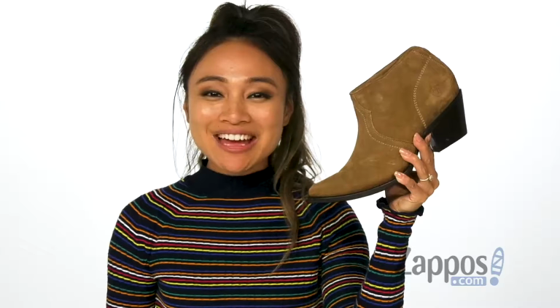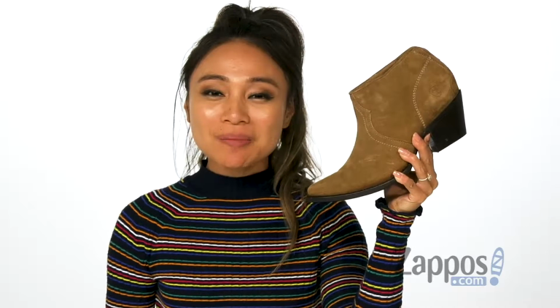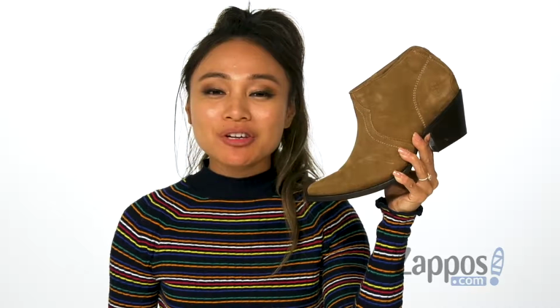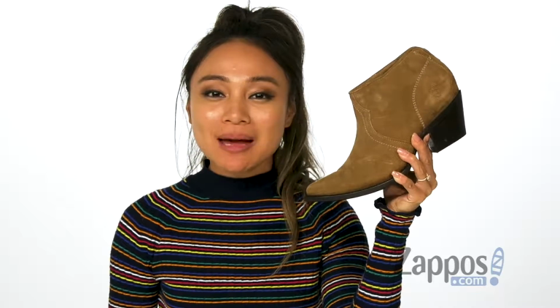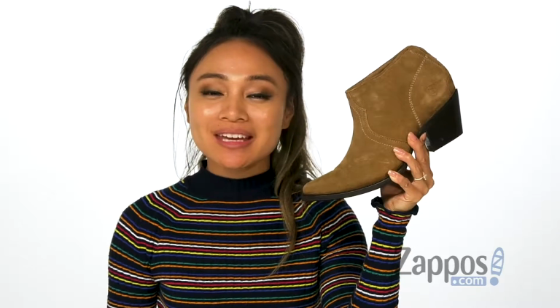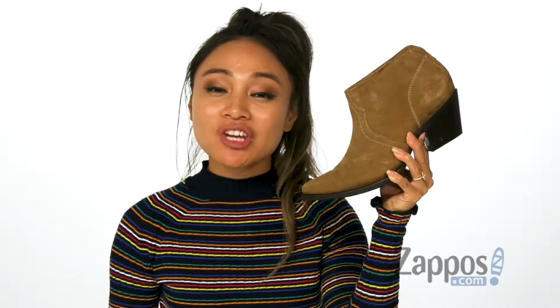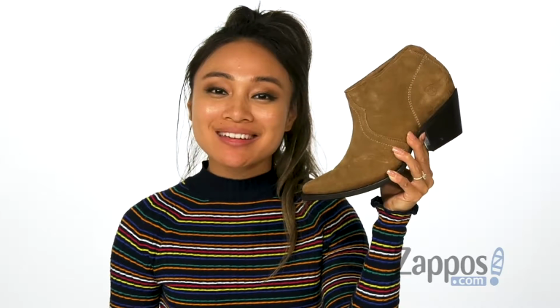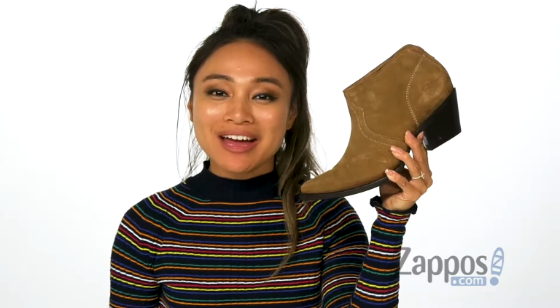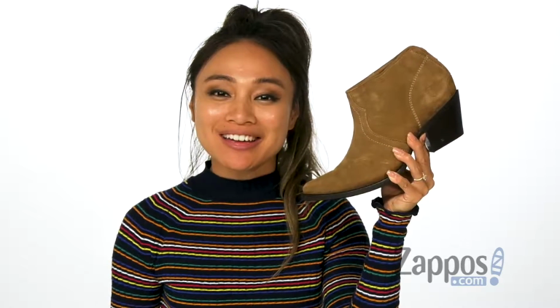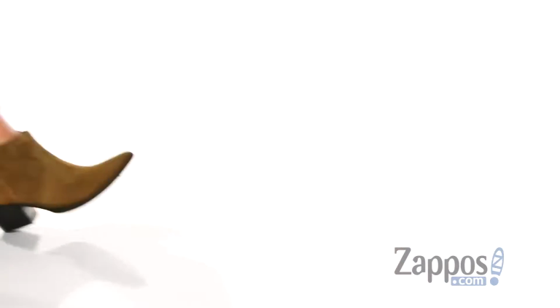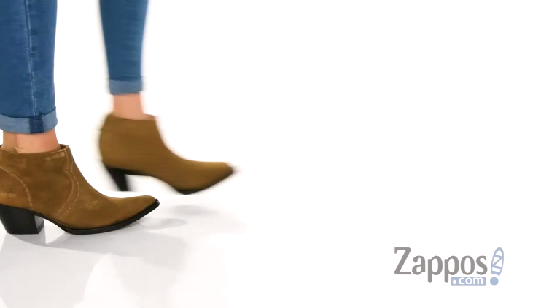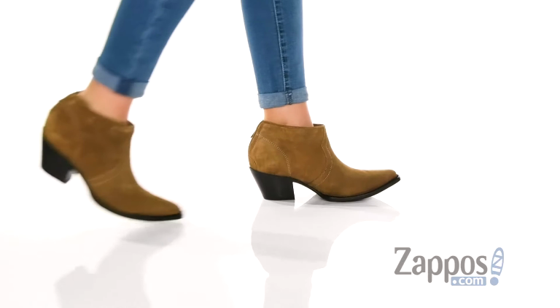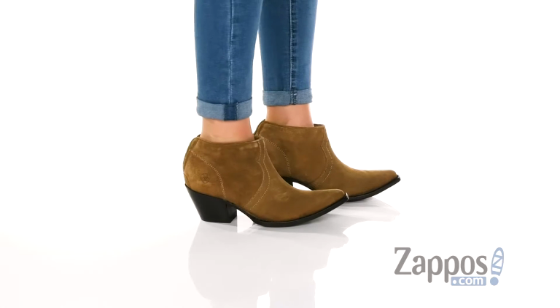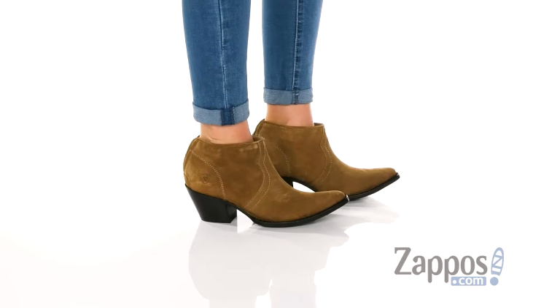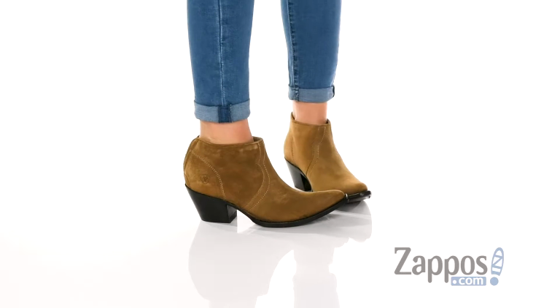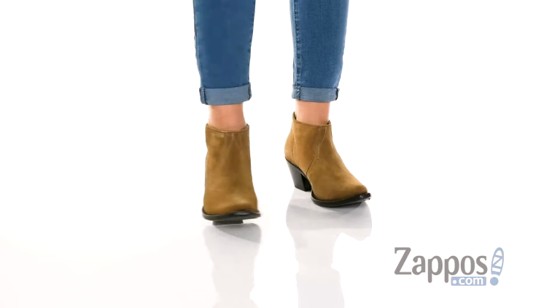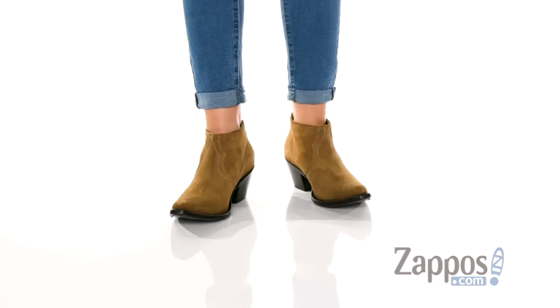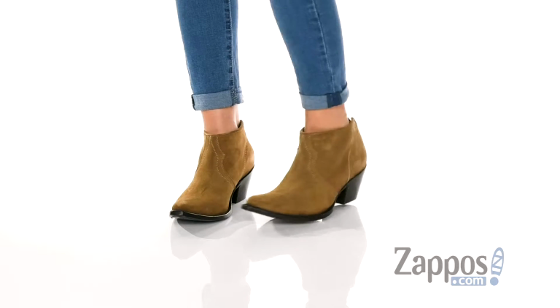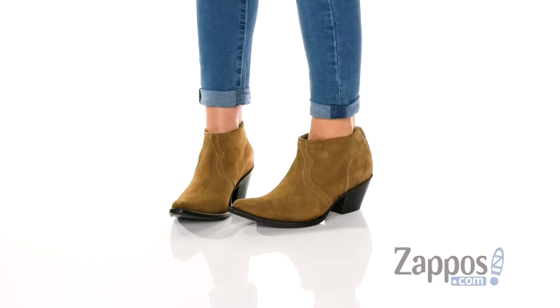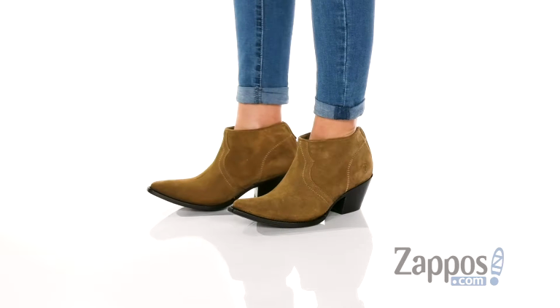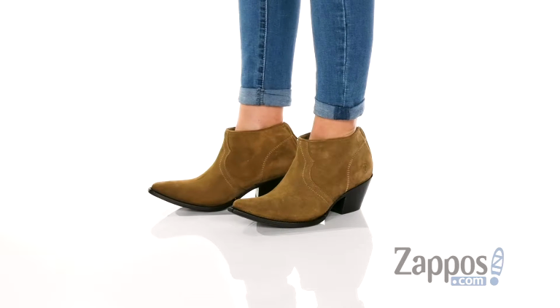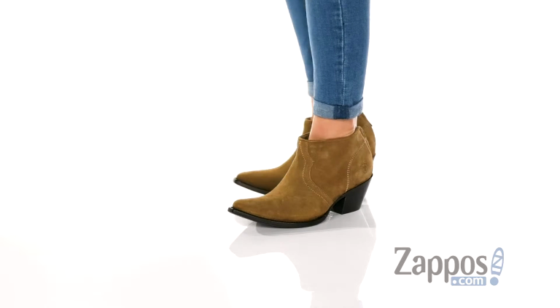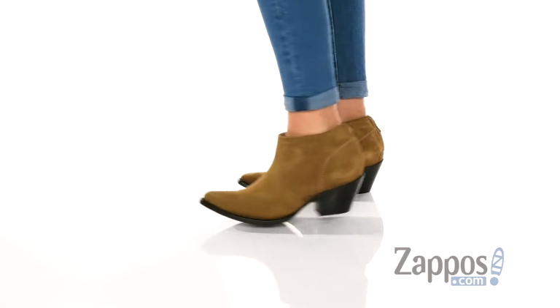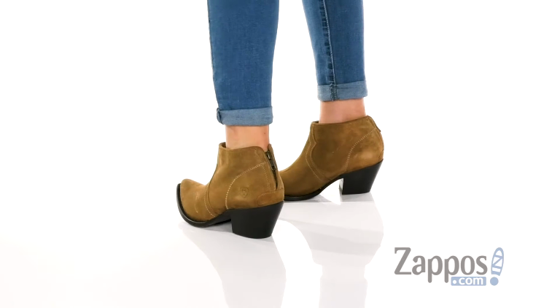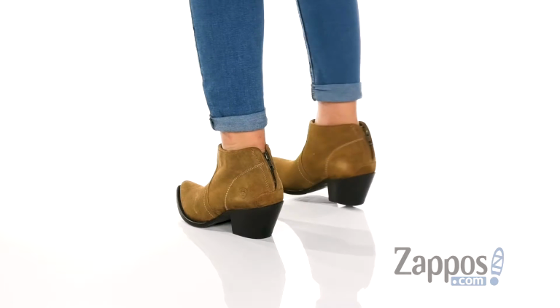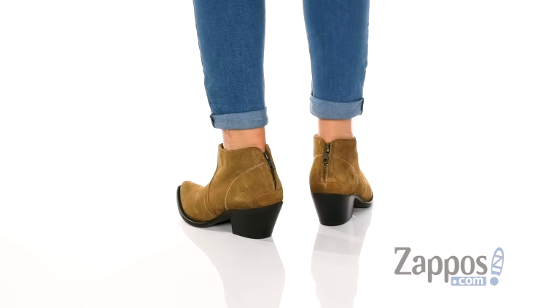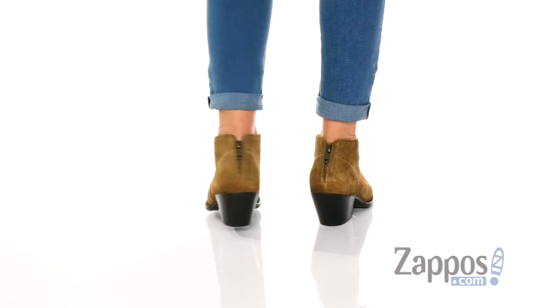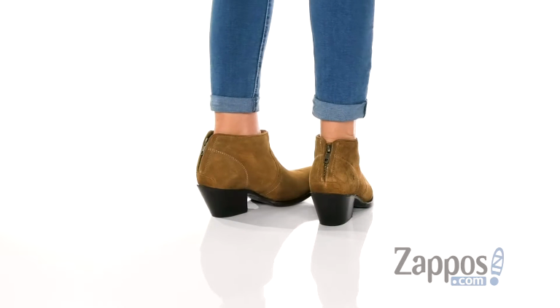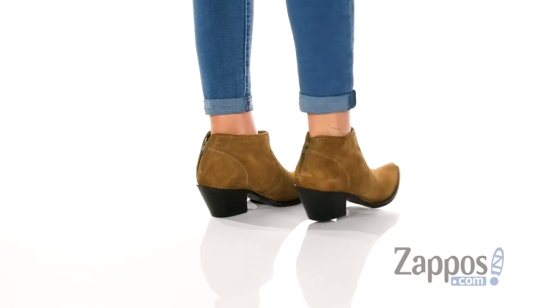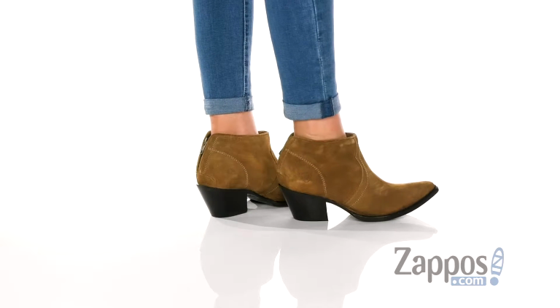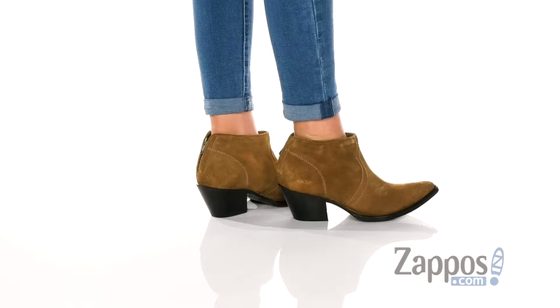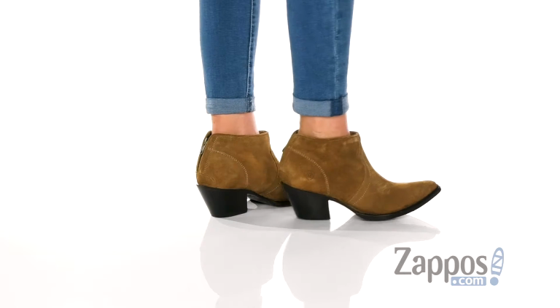Hey, how's it going? My name is Rika from Zappos, and I have the Jadyn by Ariat. Add a little bit of a Western flair to your outfit with these cute booties. I just love the suede upper and the detailing on the top with the stitching.